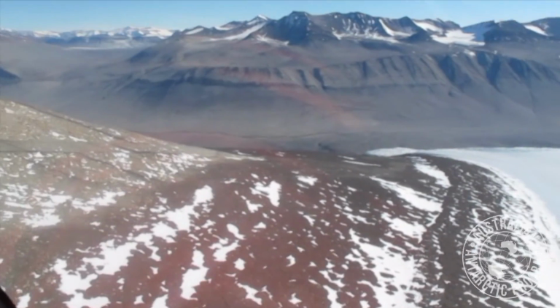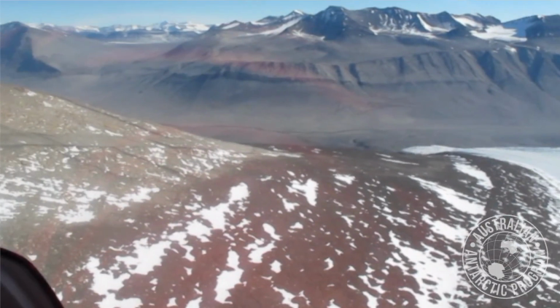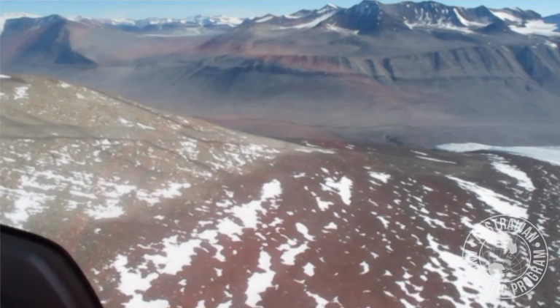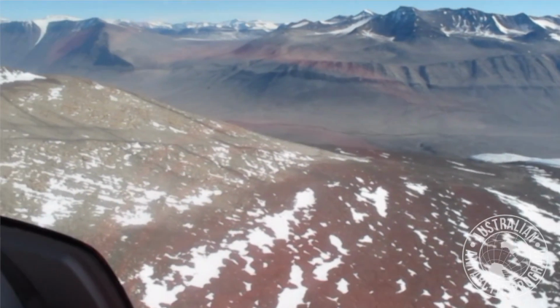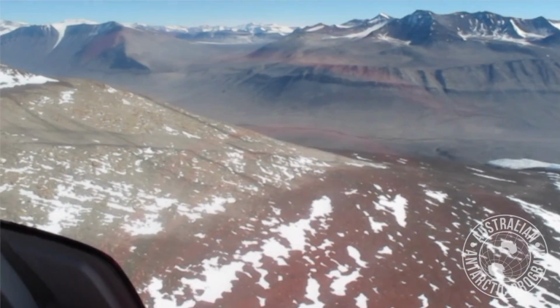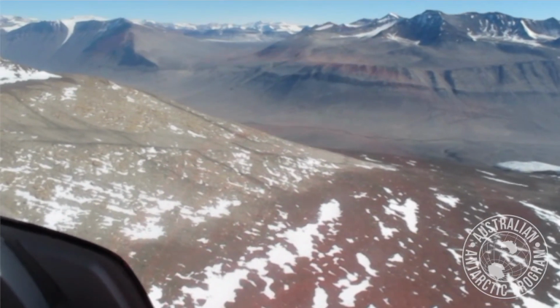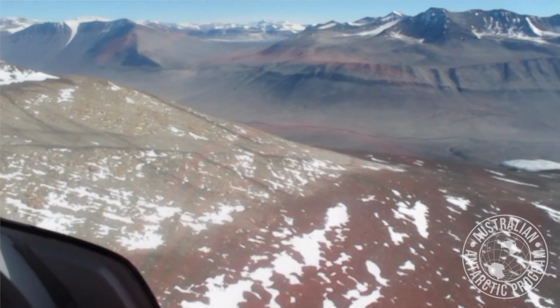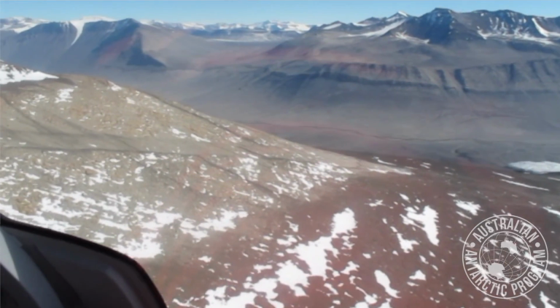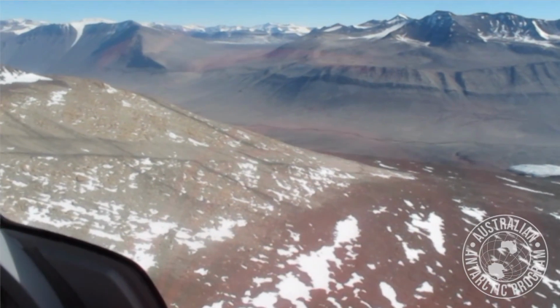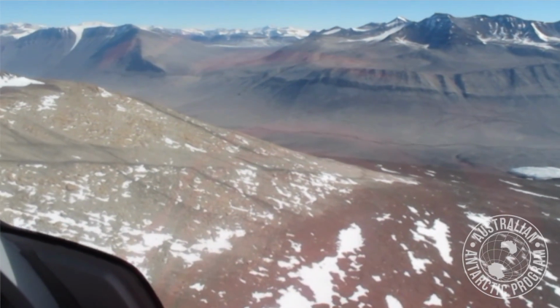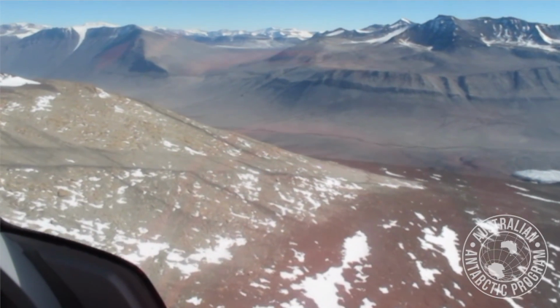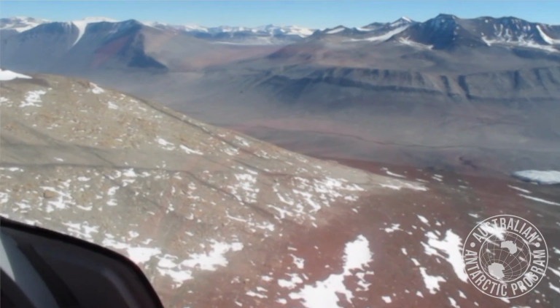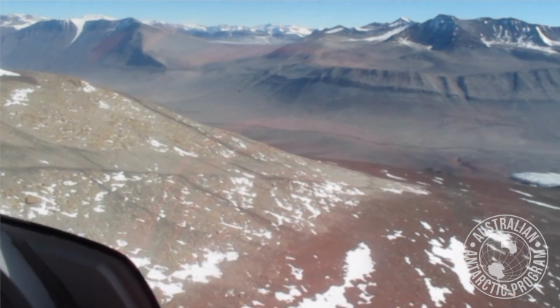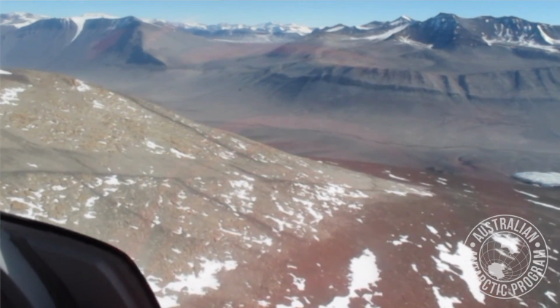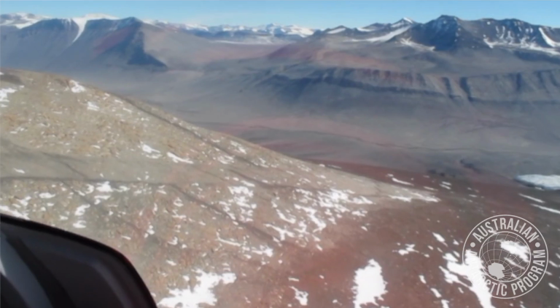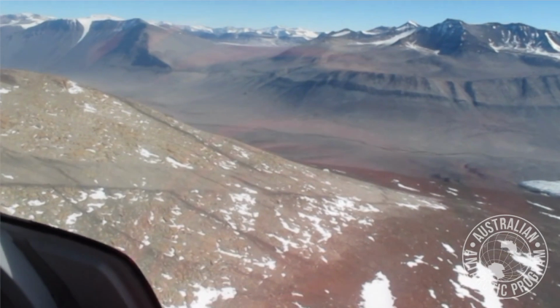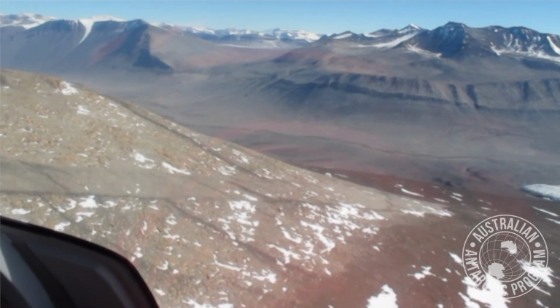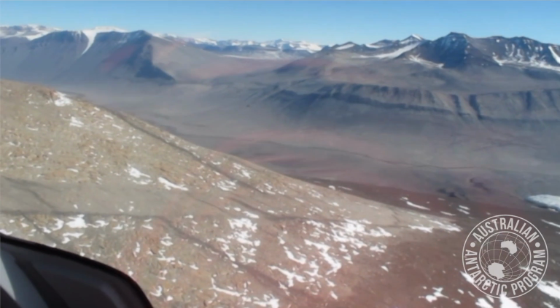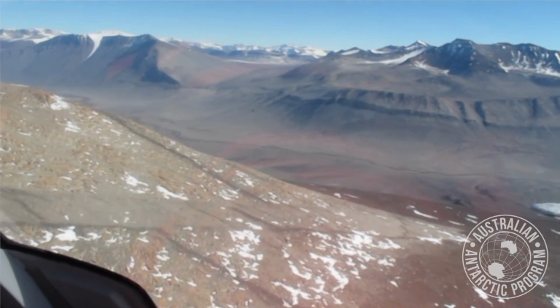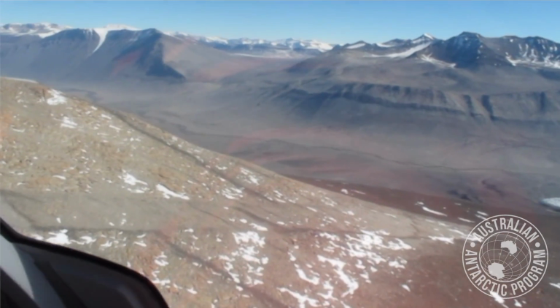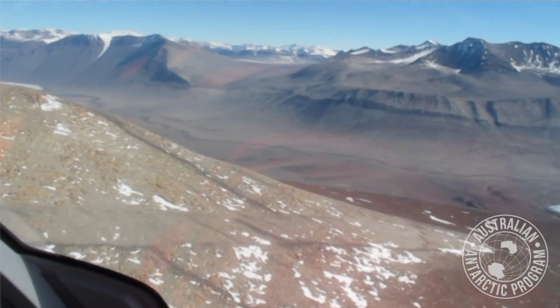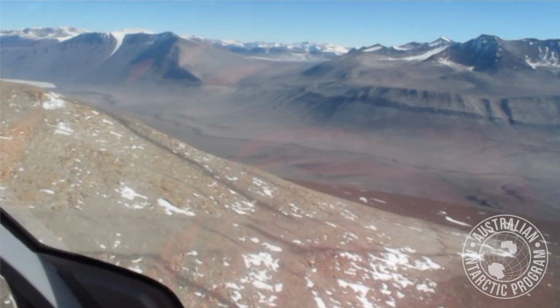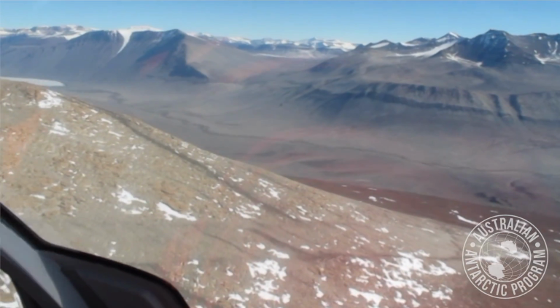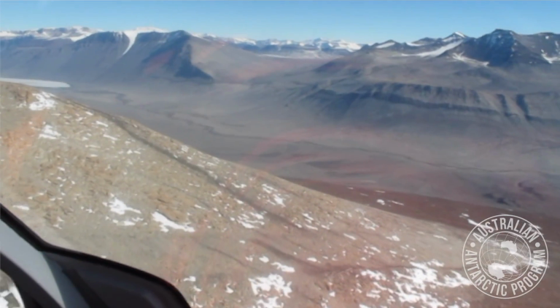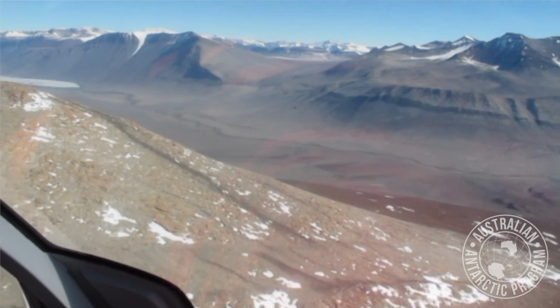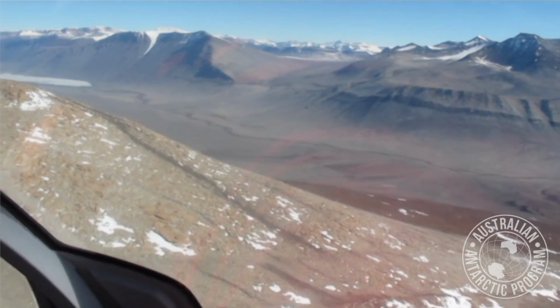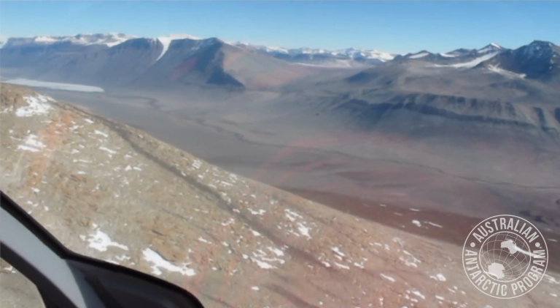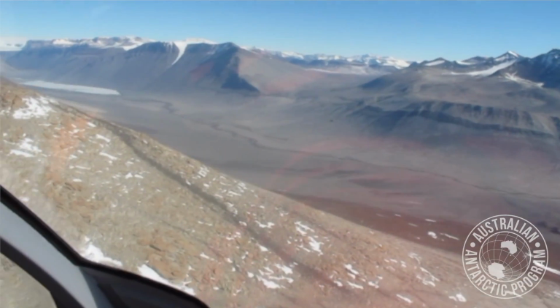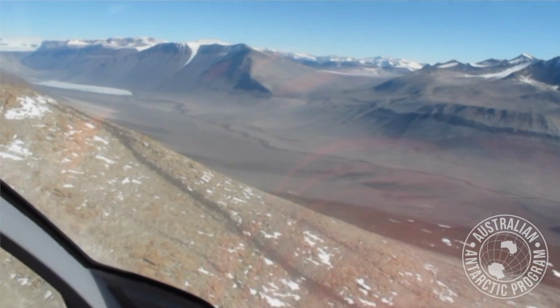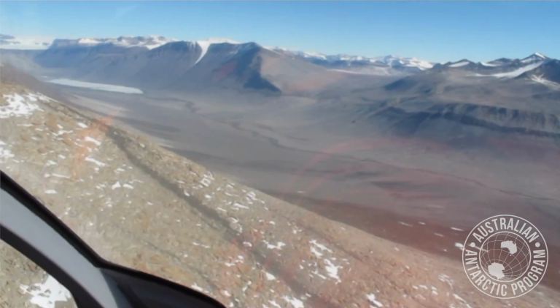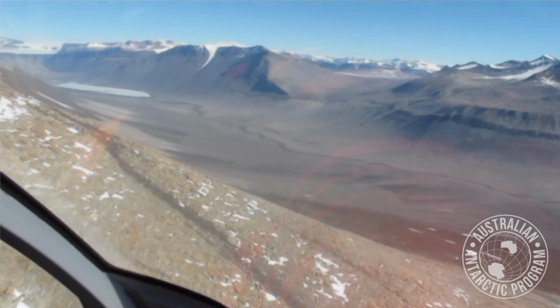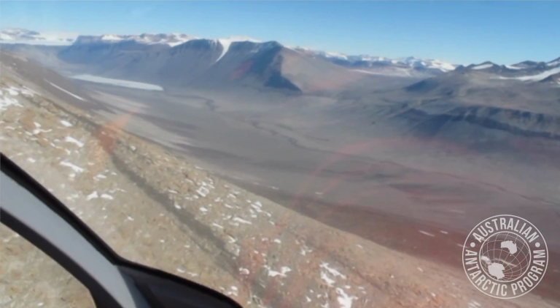Across the continent we're expecting up to 17,000 km² of new ice-free area, and that's a 25% increase in total area, but nearly most of this will all be concentrated in the Antarctic Peninsula.